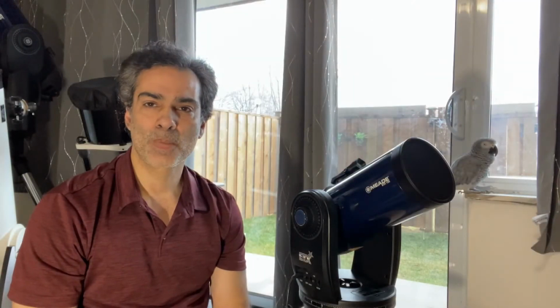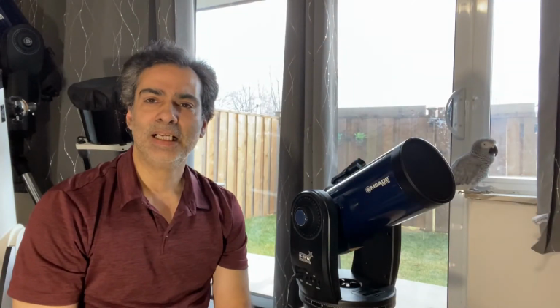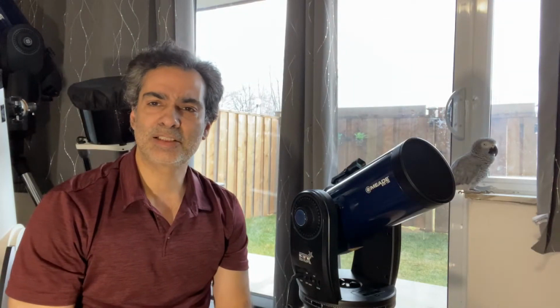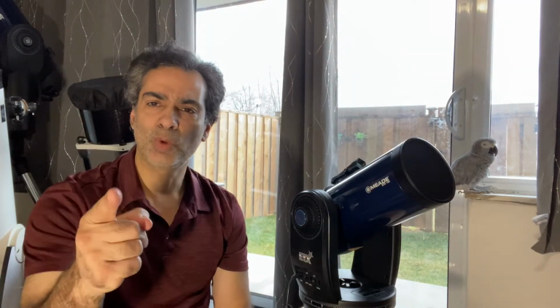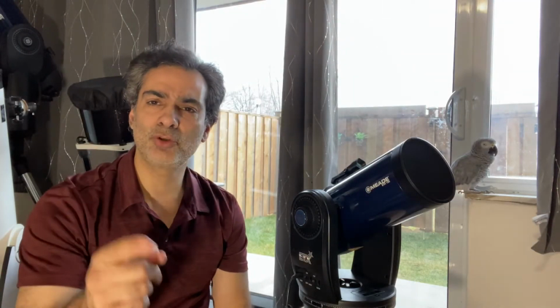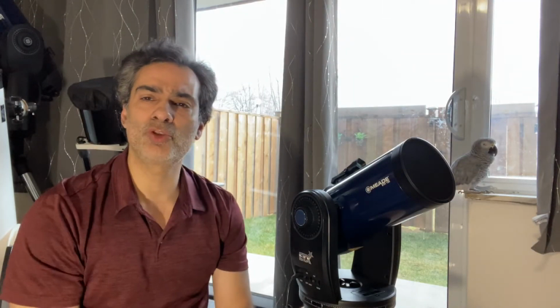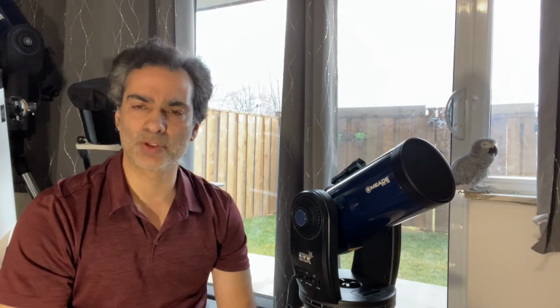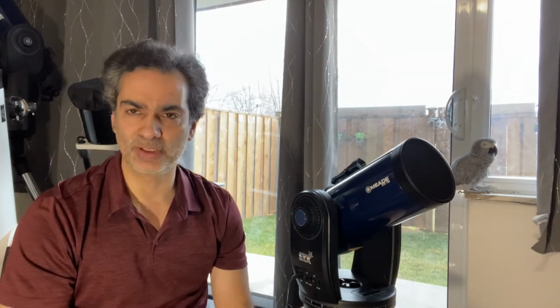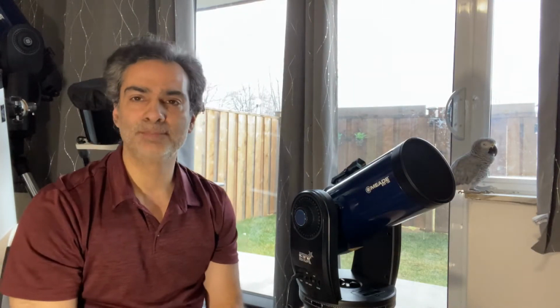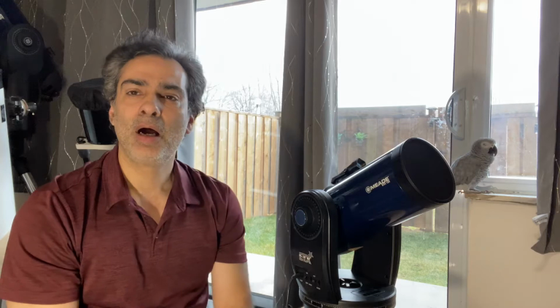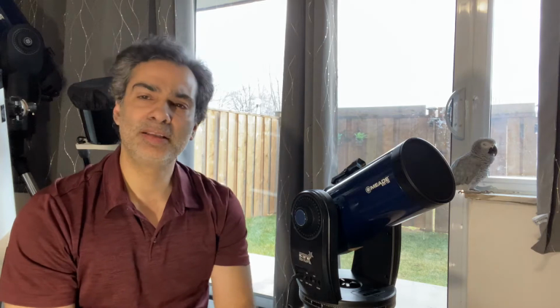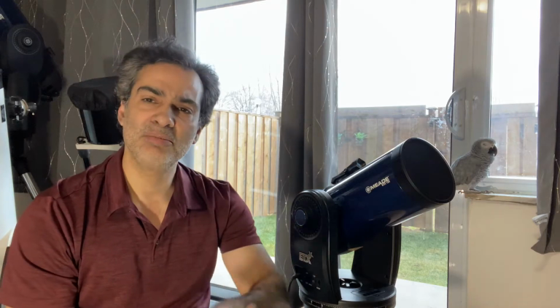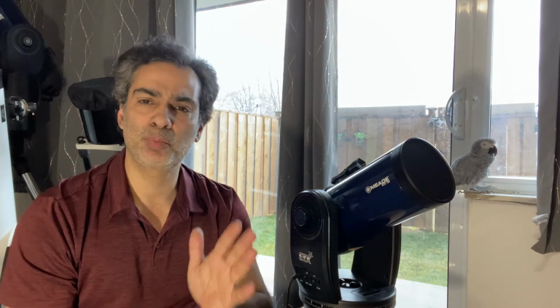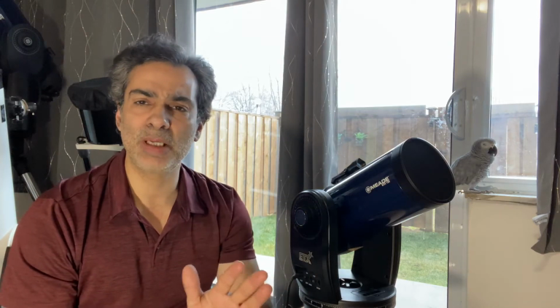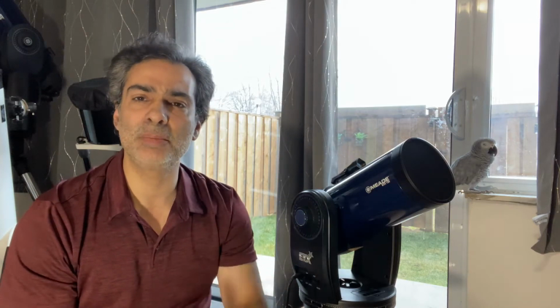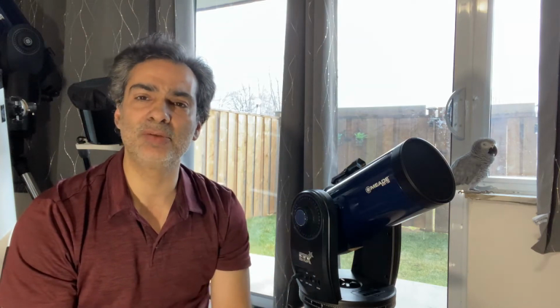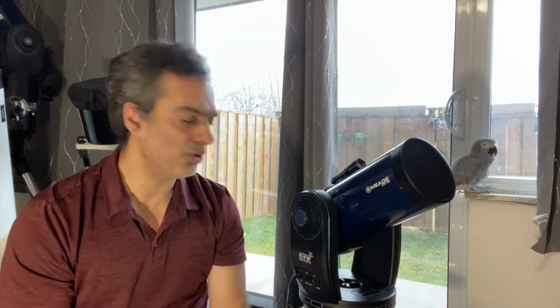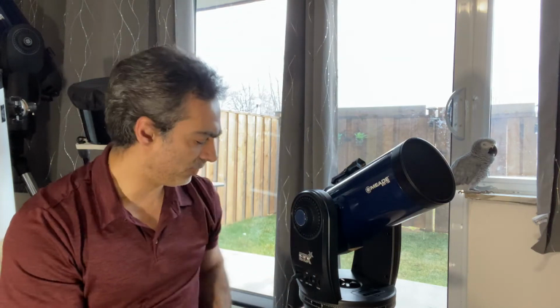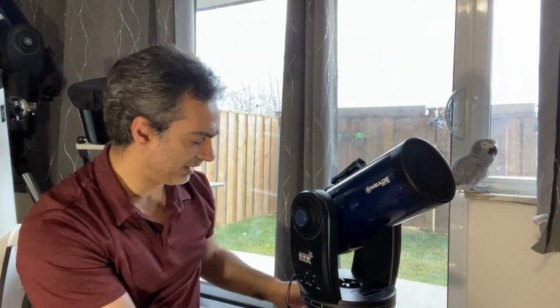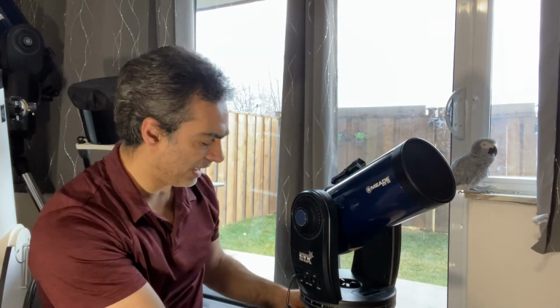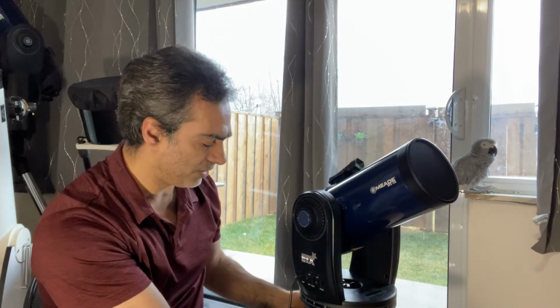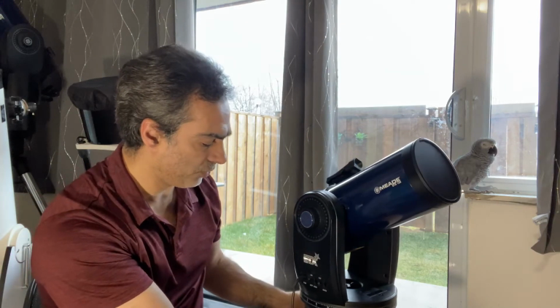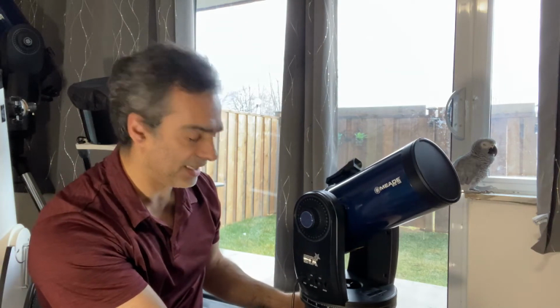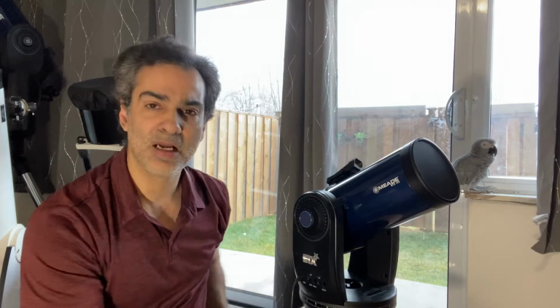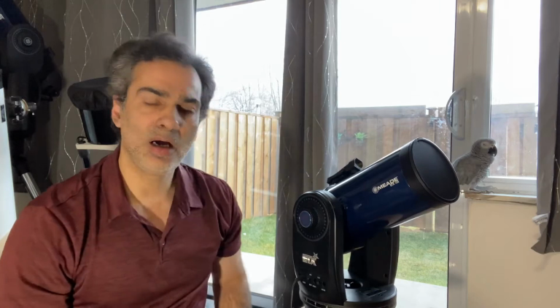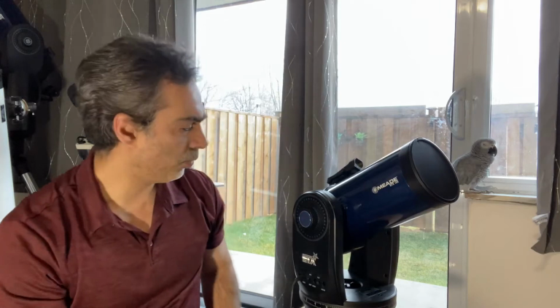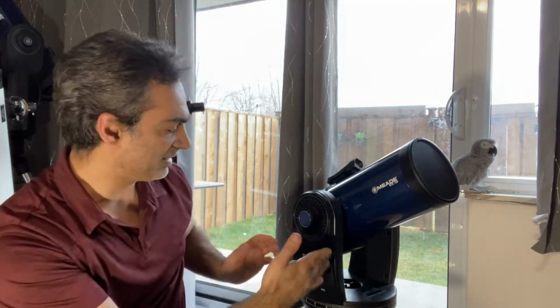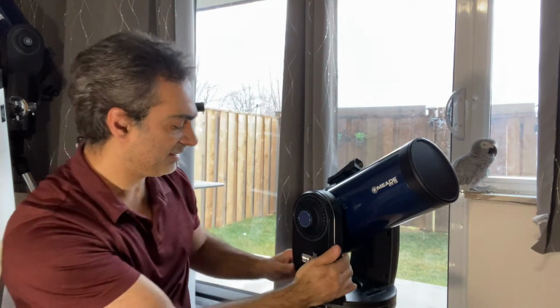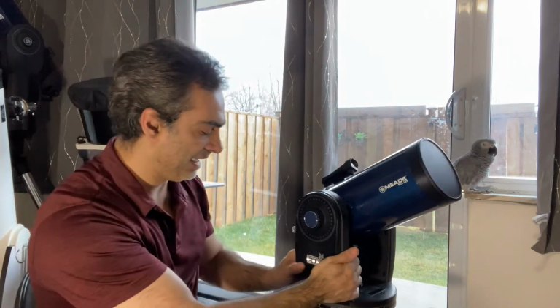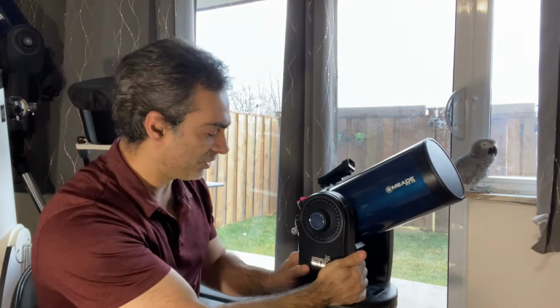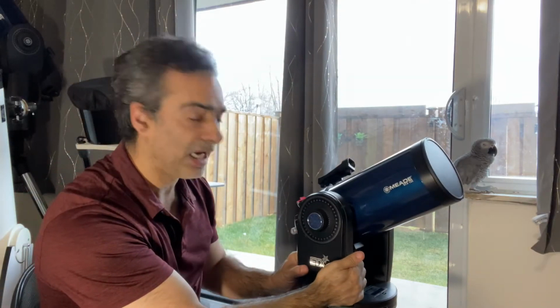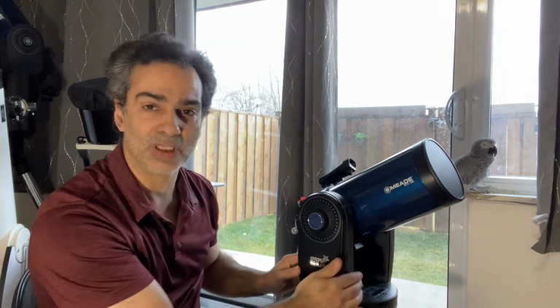Hey guys, welcome to the Joe Jaguar show today. Maybe it's going to be a little video, but that's okay. I wanted to show you guys what this is and actually how to align it.